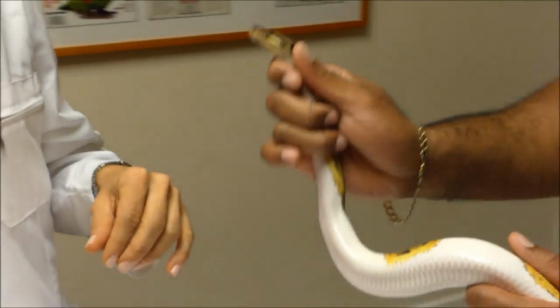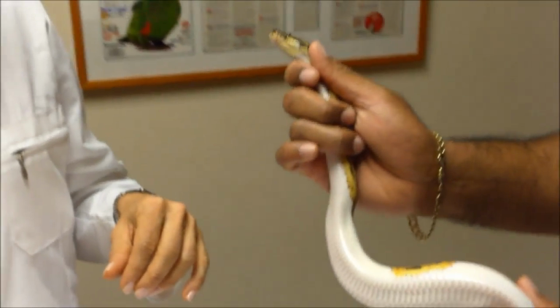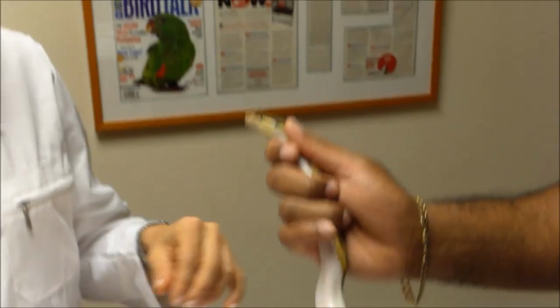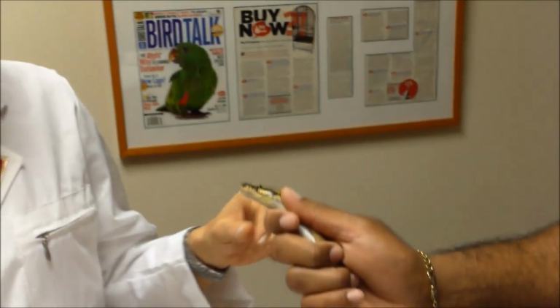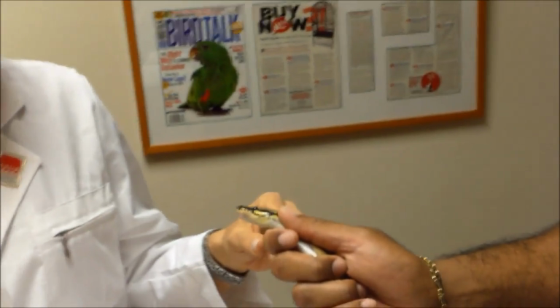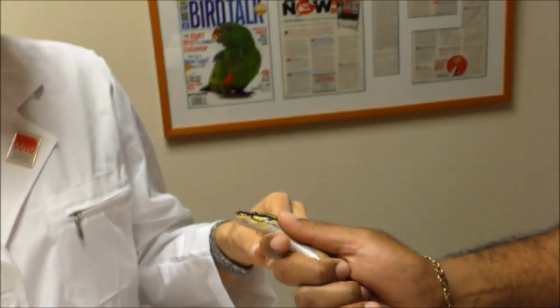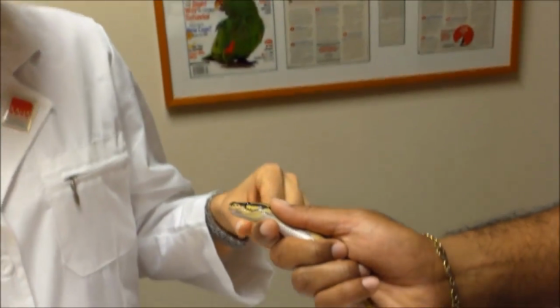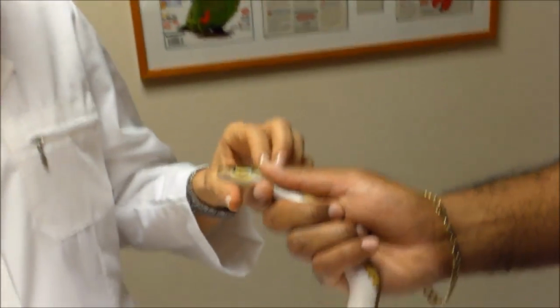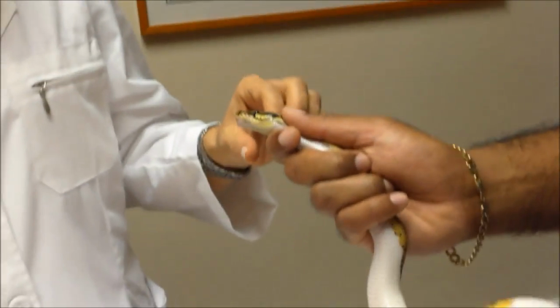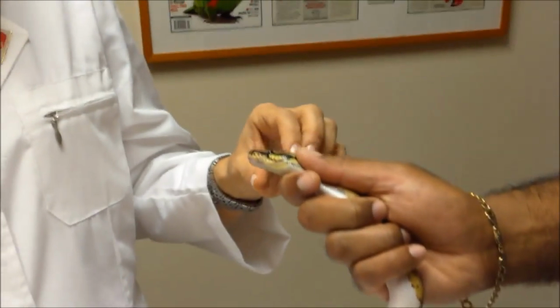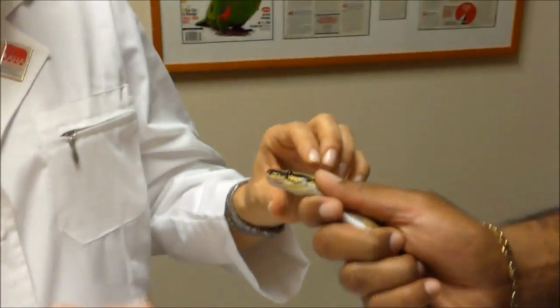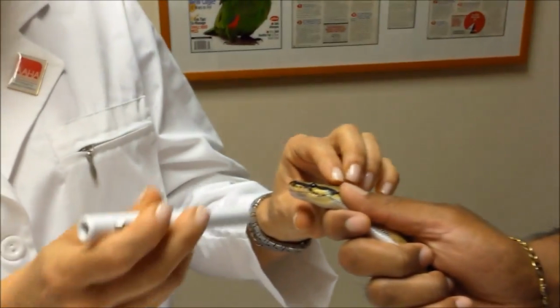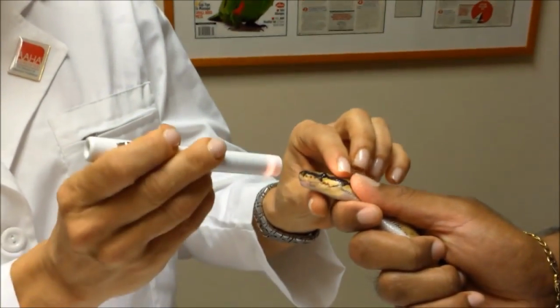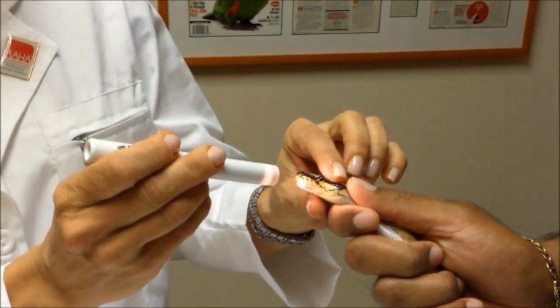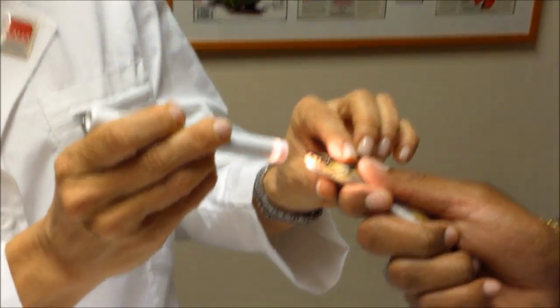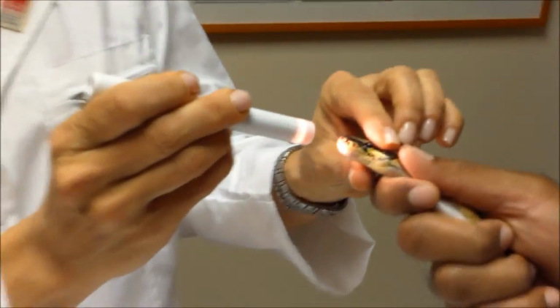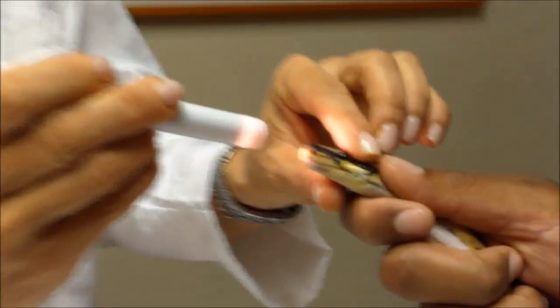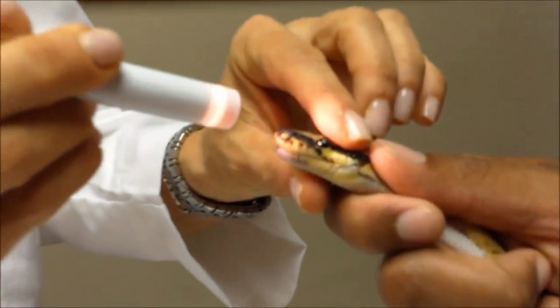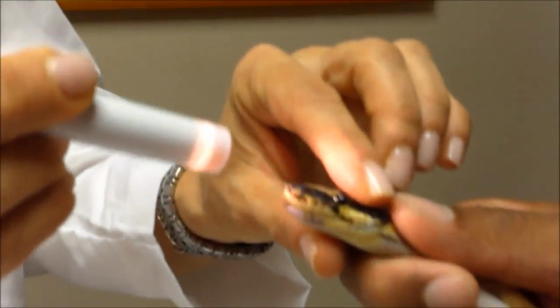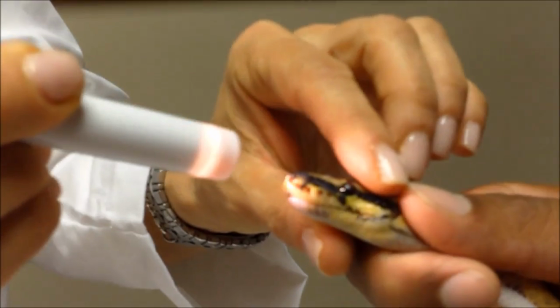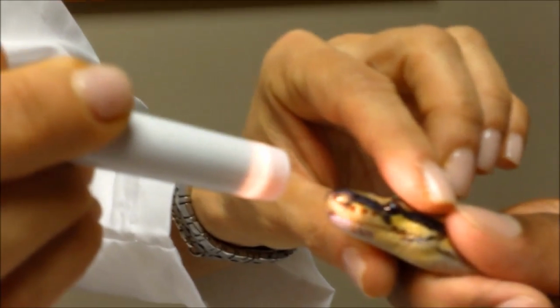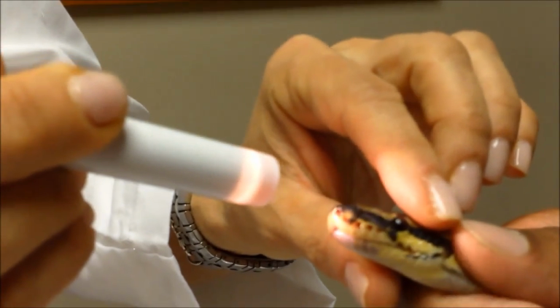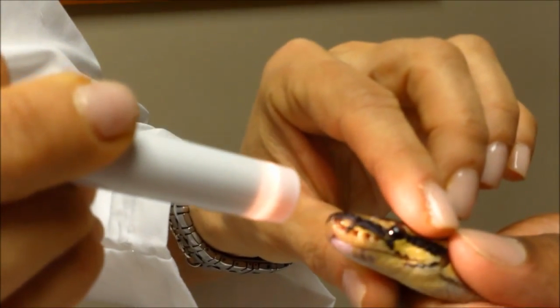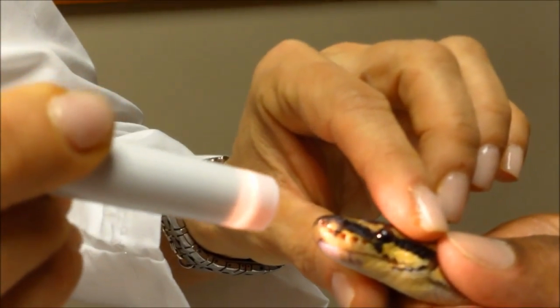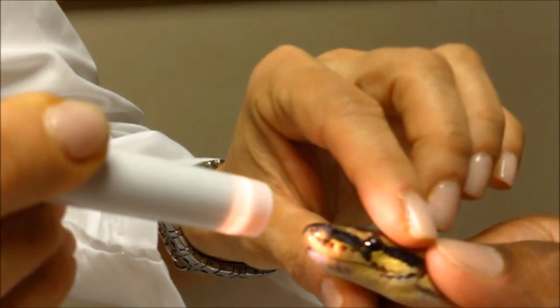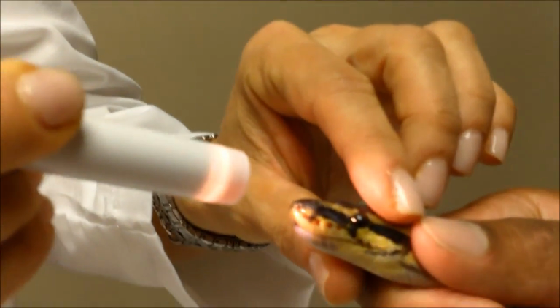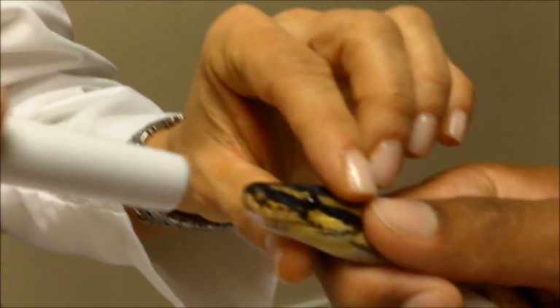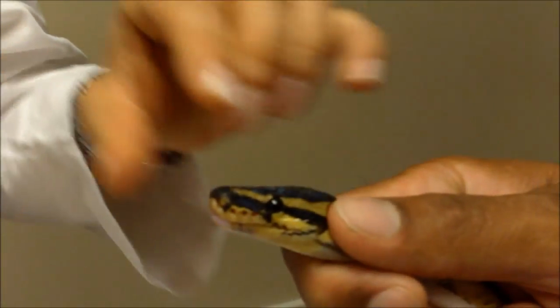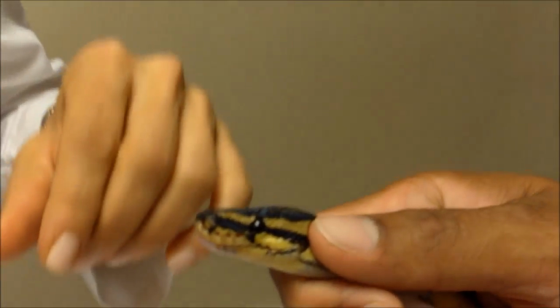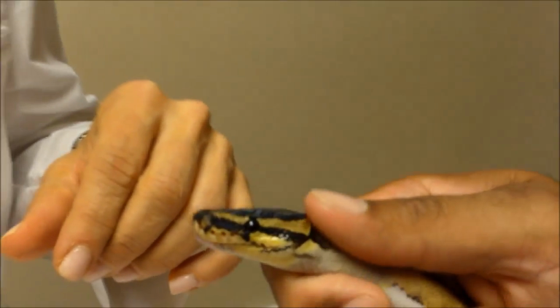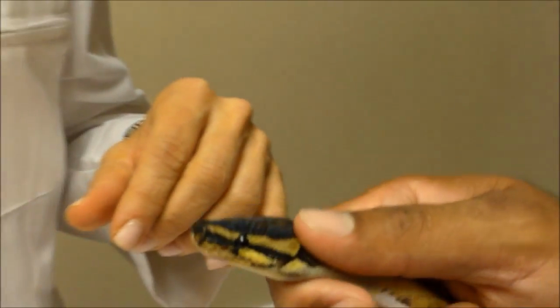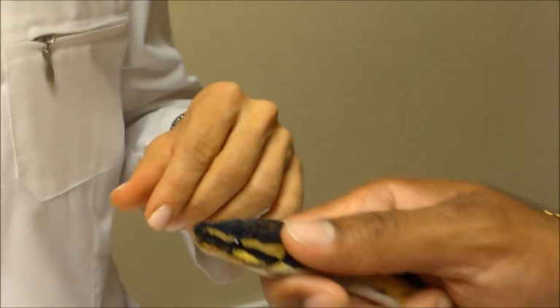The head is a very important part of the animal. We also look at the nostrils — they should be clear. If we see bubbles coming from them, that might indicate a respiratory tract infection.